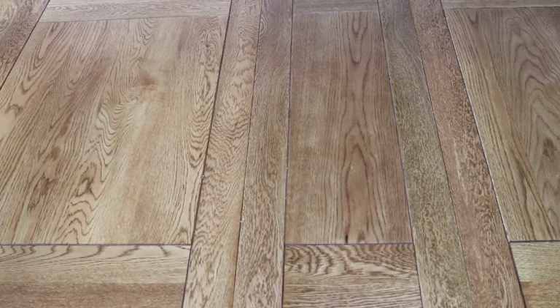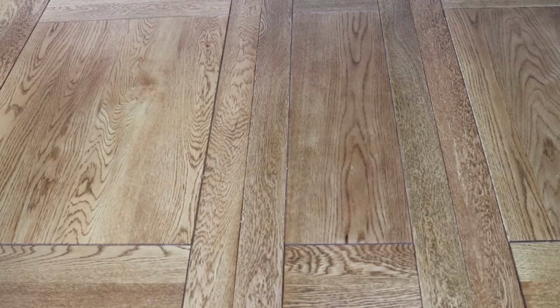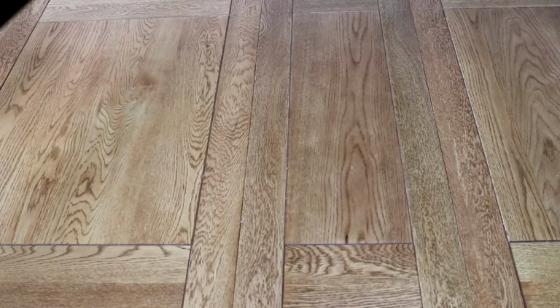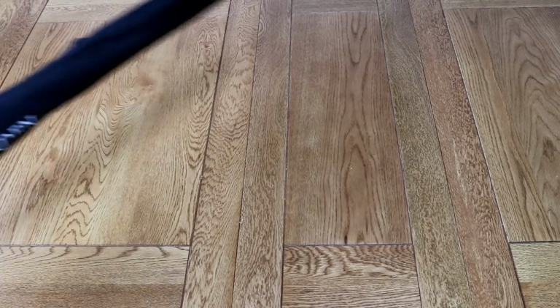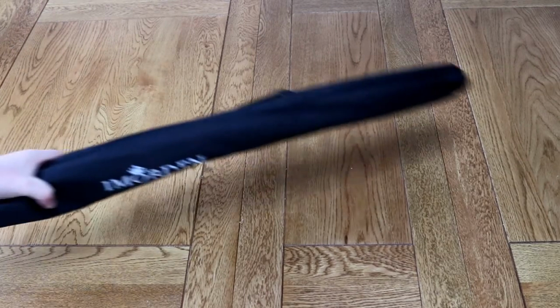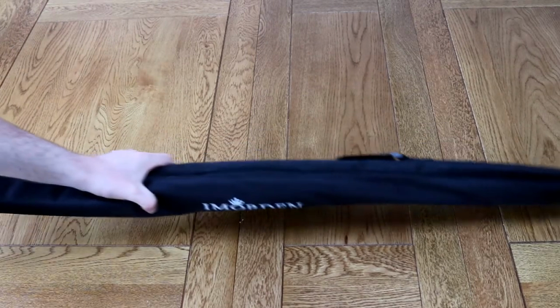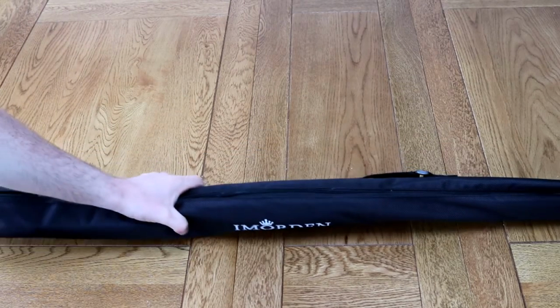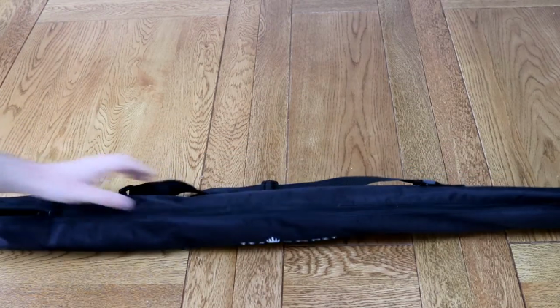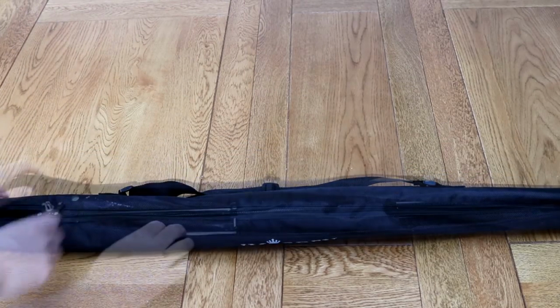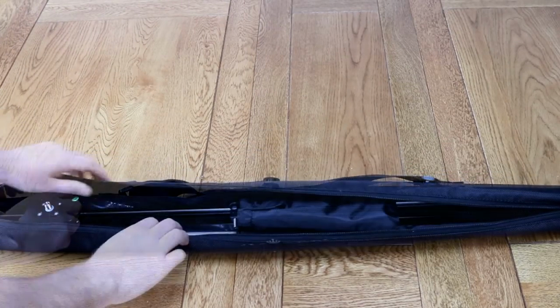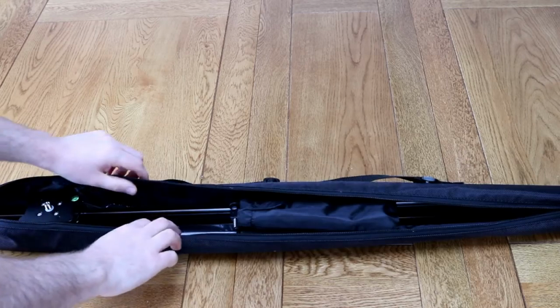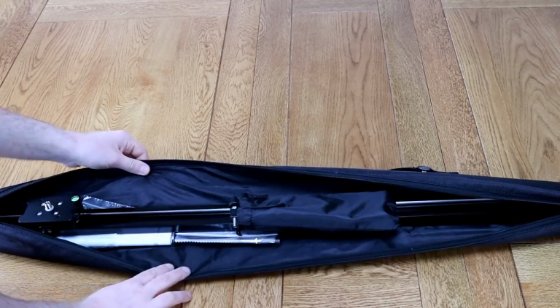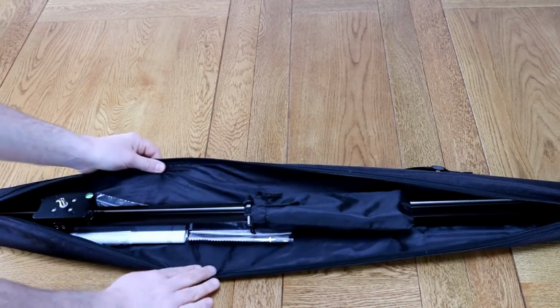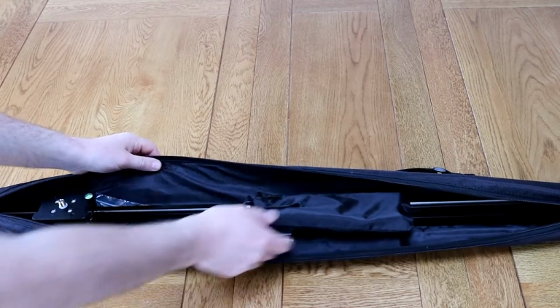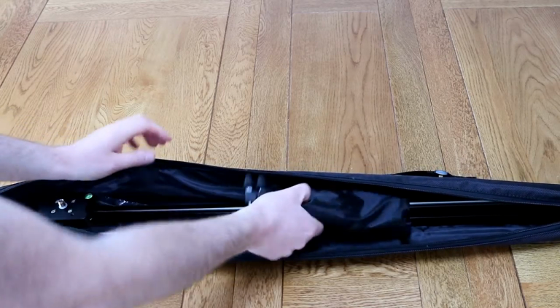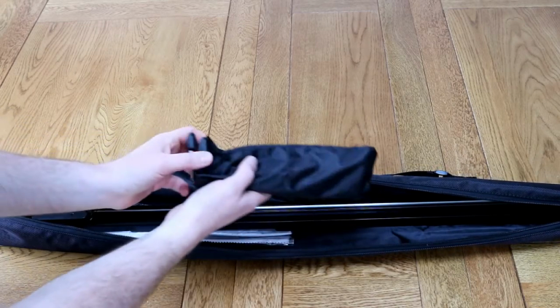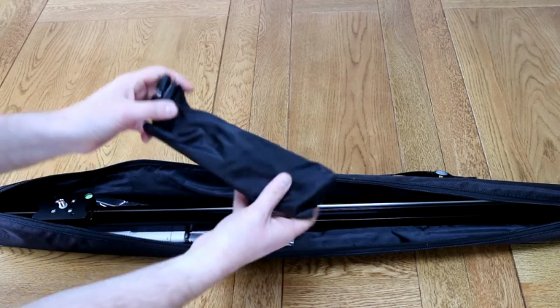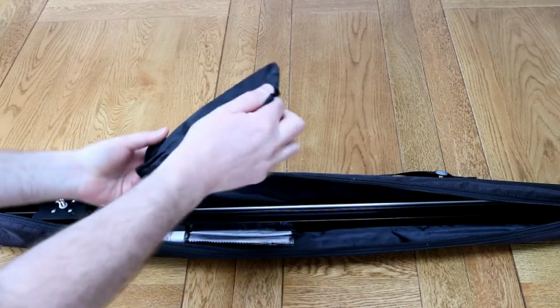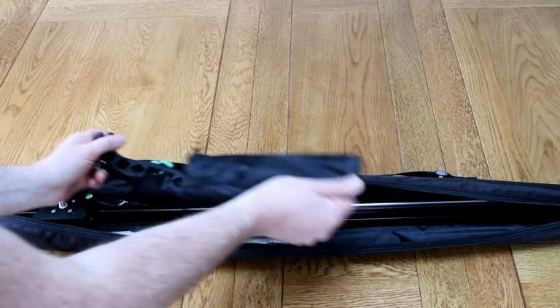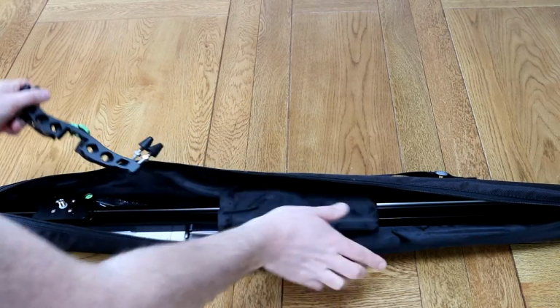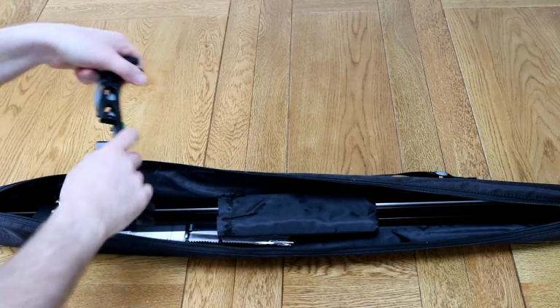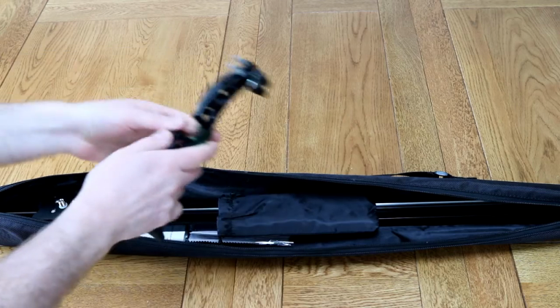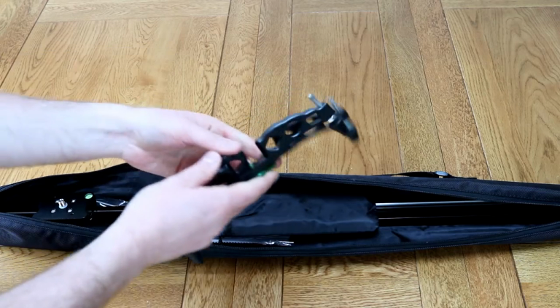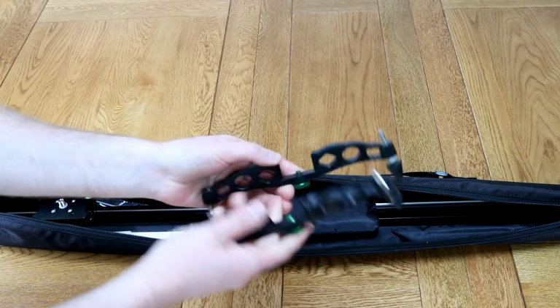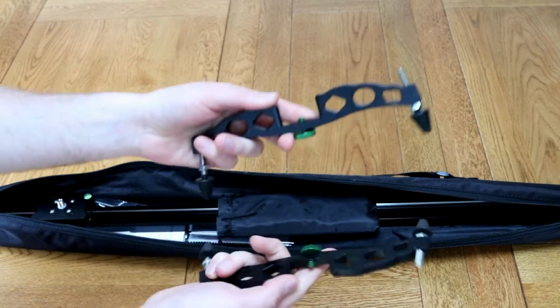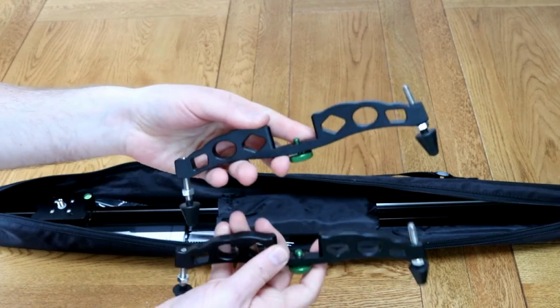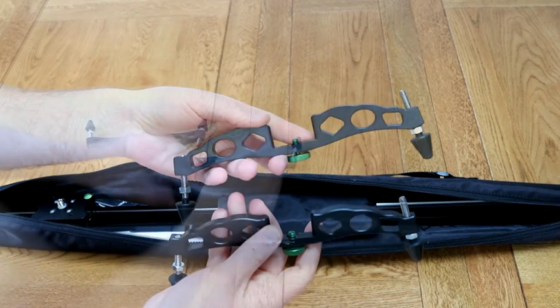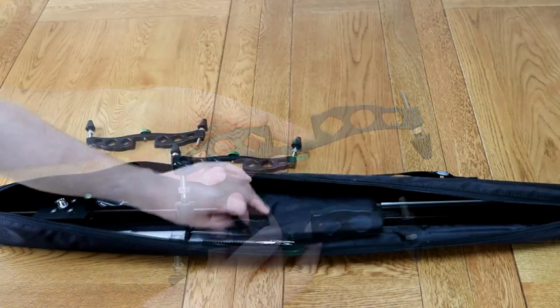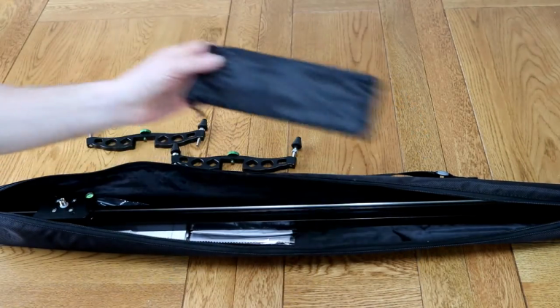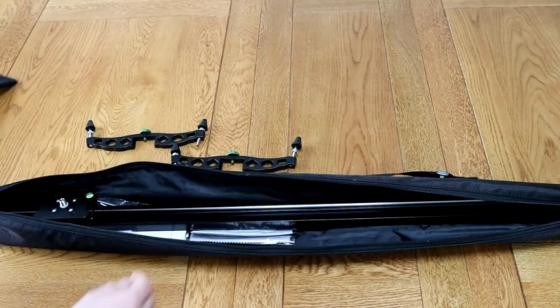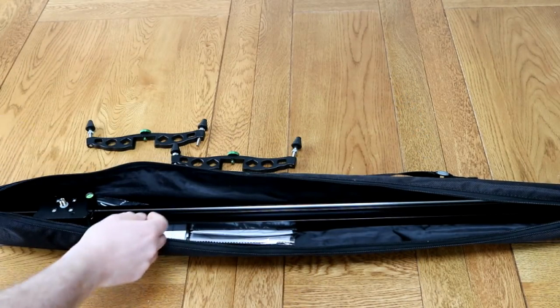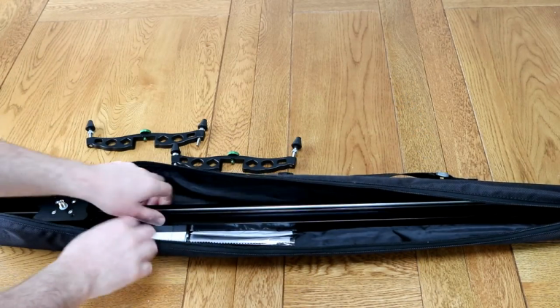Hello, nice to see you. Today I'm going to show you the Immorden ball bearing camera slider. This is available in a range of sizes from 80 centimetres up to 120, and you get a couple of detachable feet which have a separate bag.